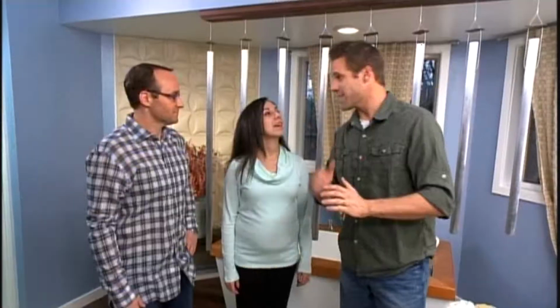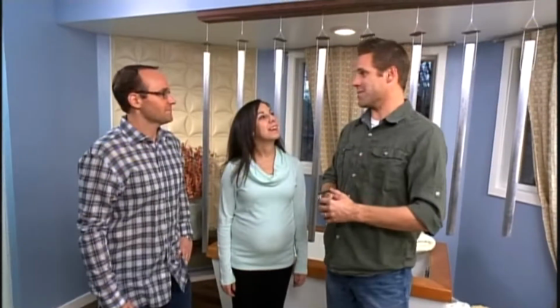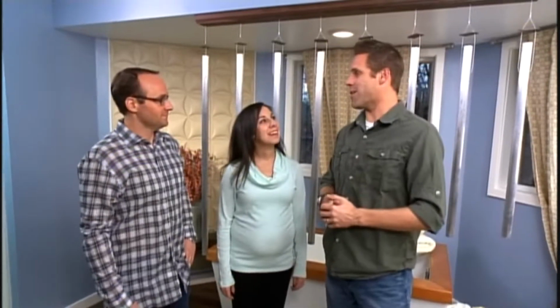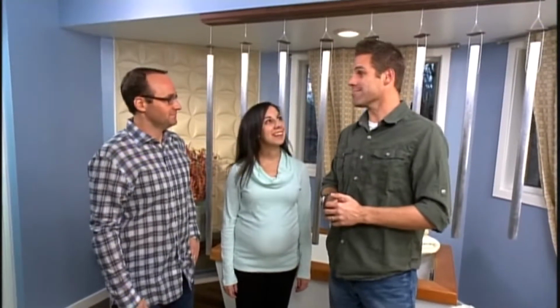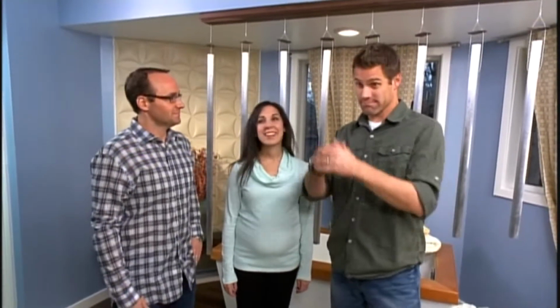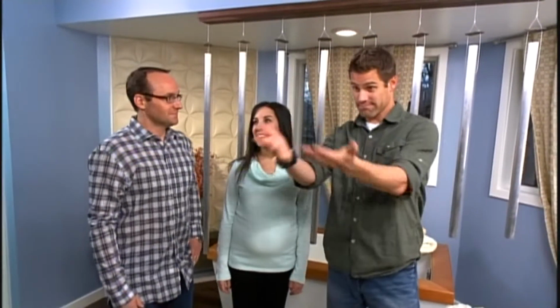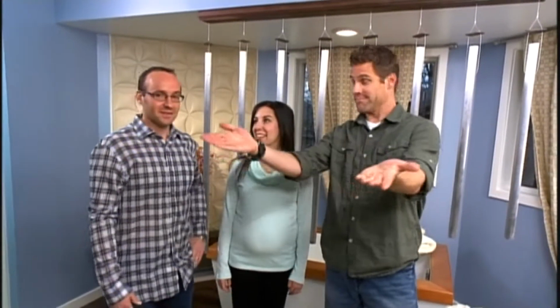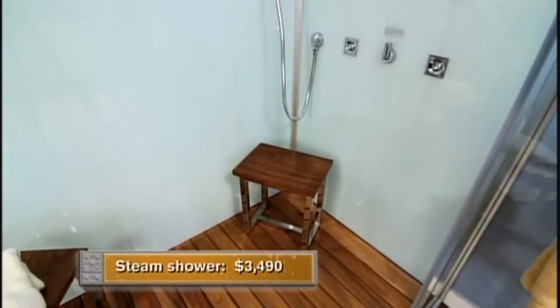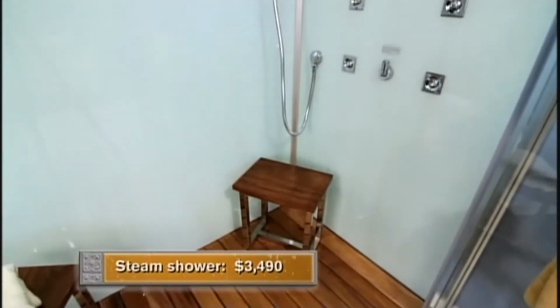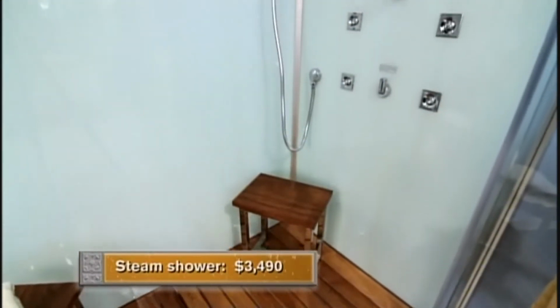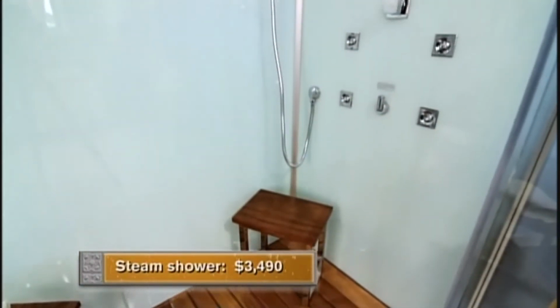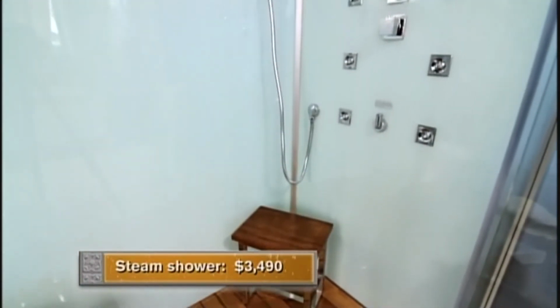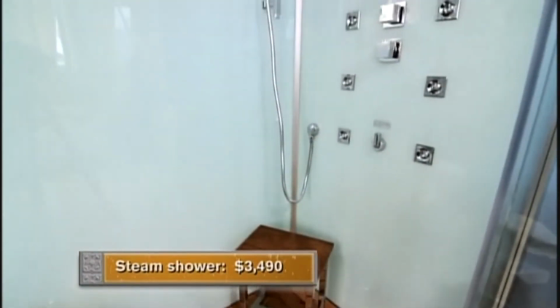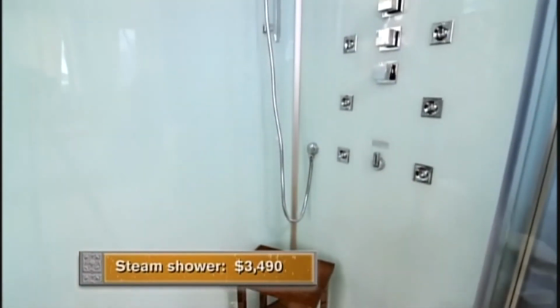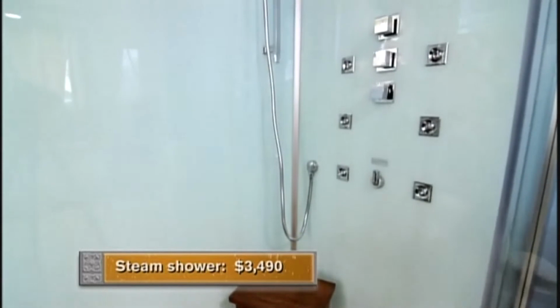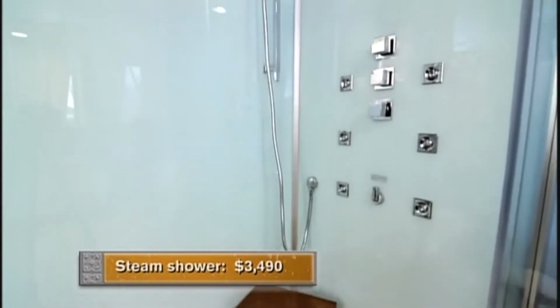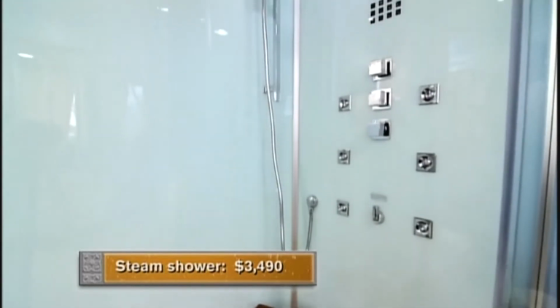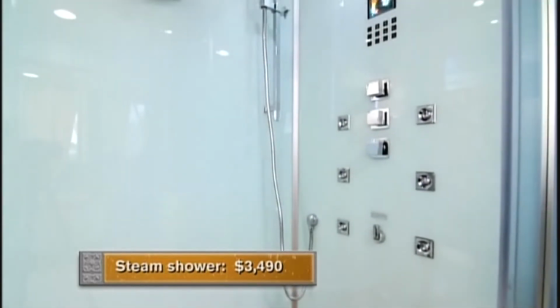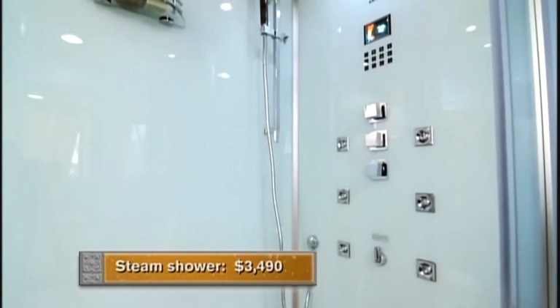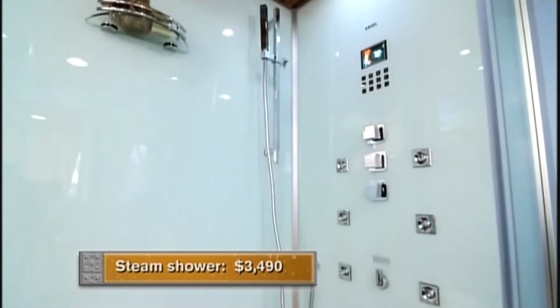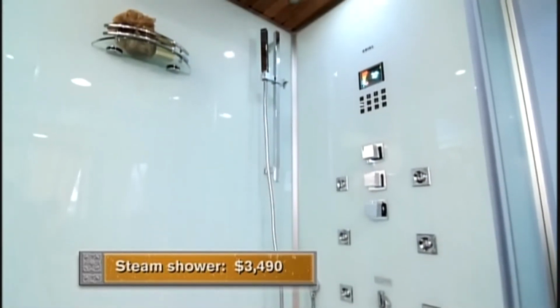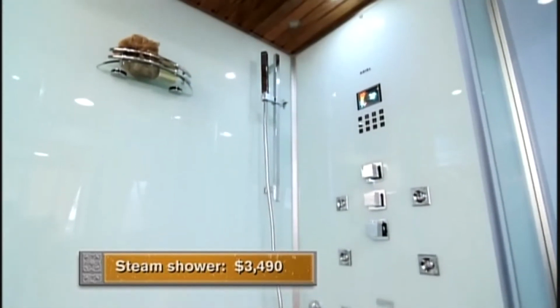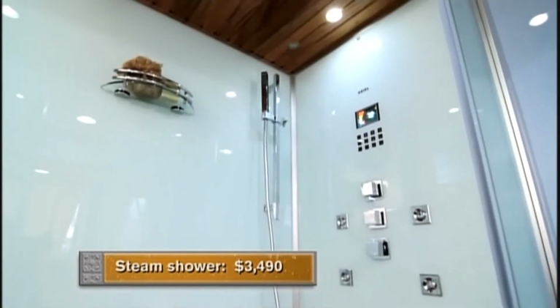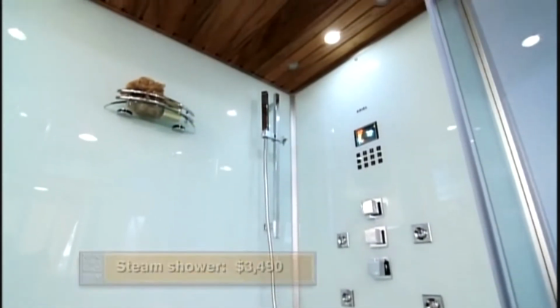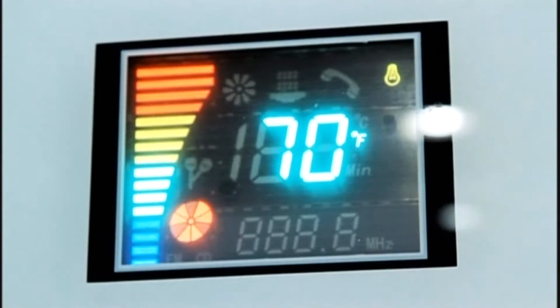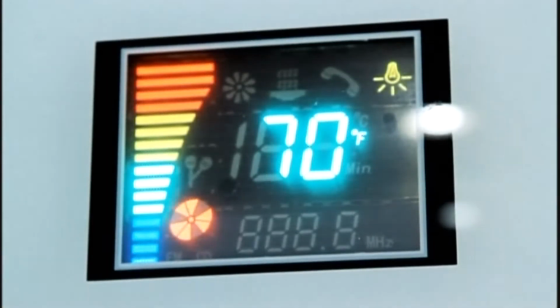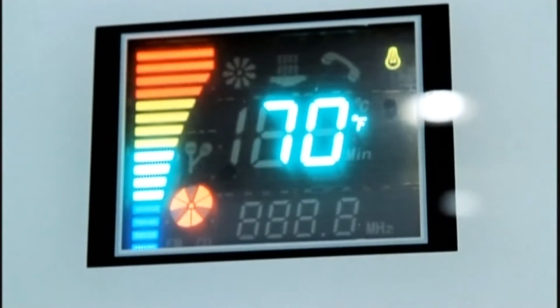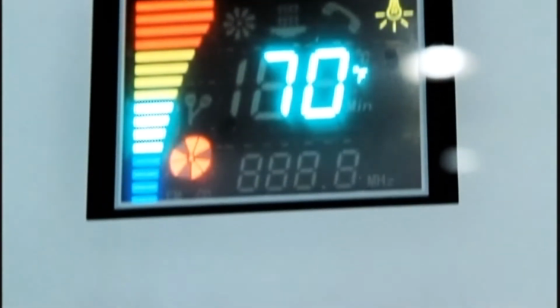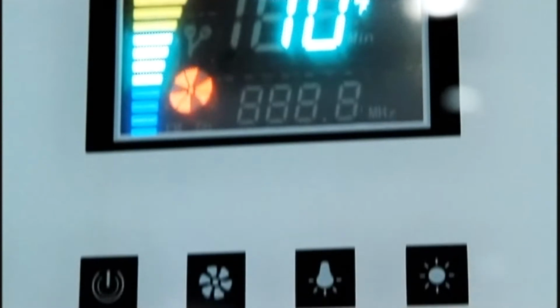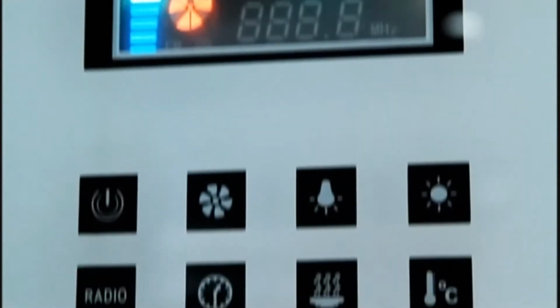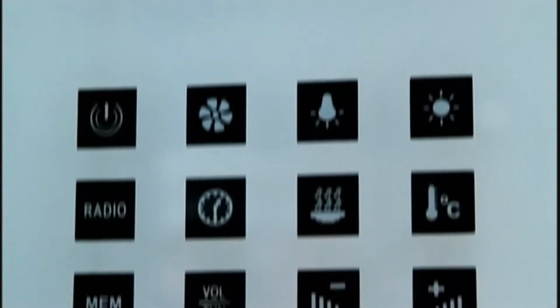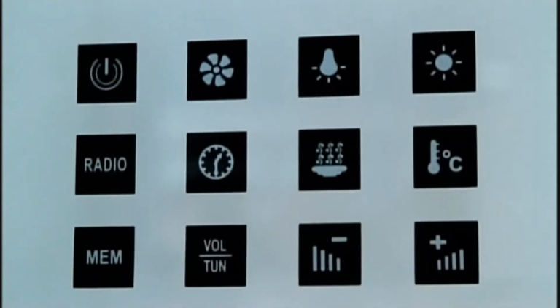Do you want a steam shower? I love all the gadgets it has inside — the speakers, the lights, the different sprays, you name it. The aromatherapy. It offers everything I was hoping for.